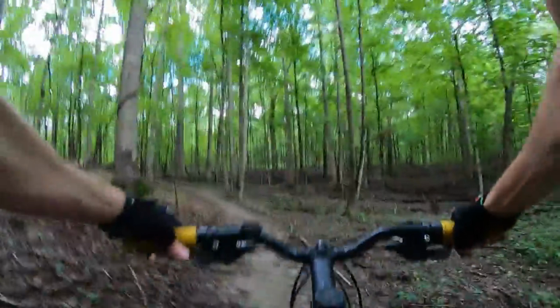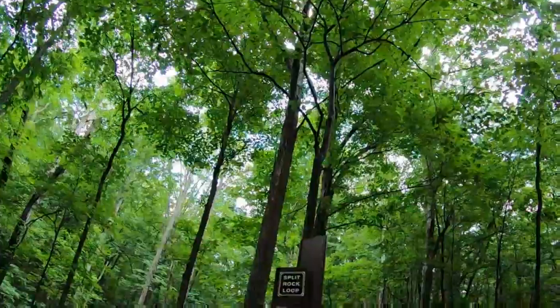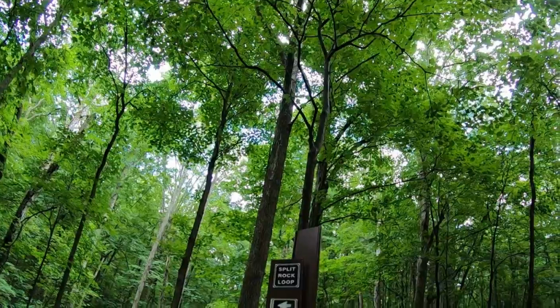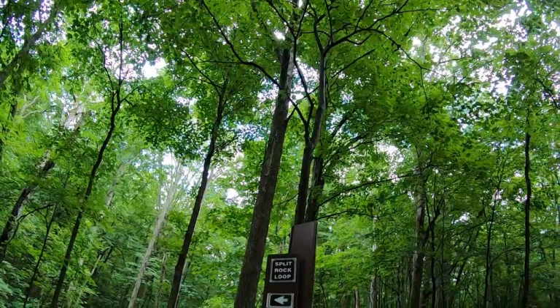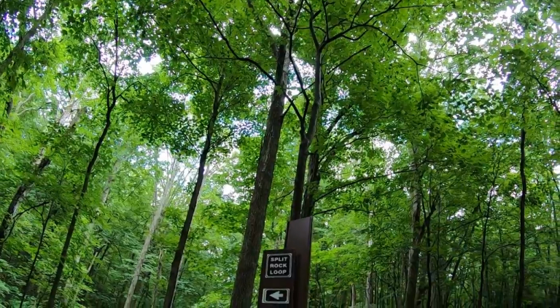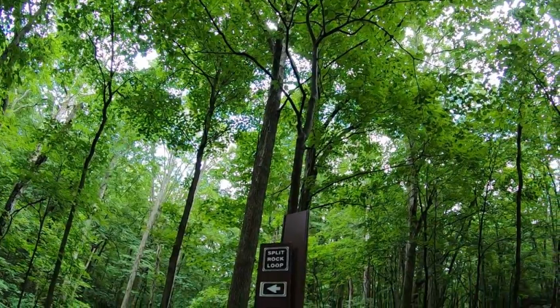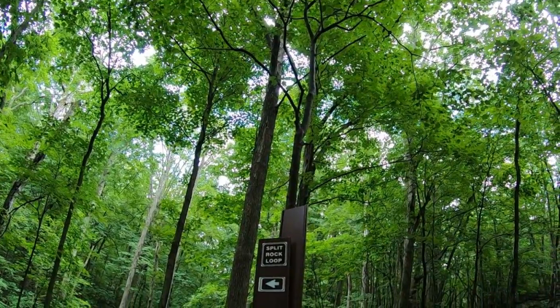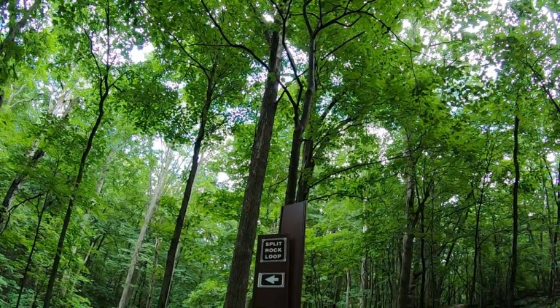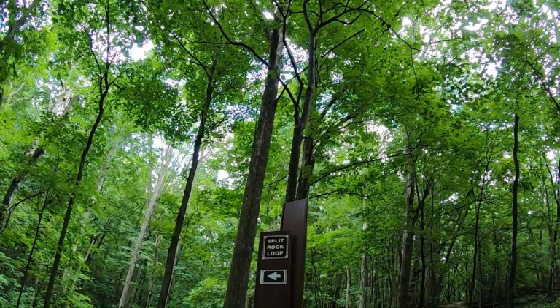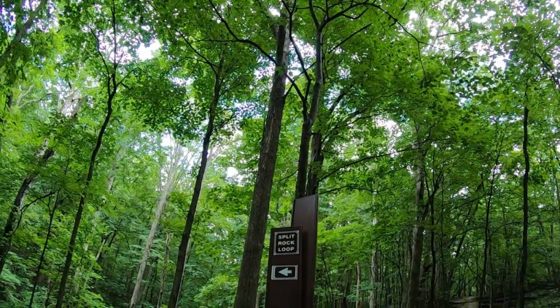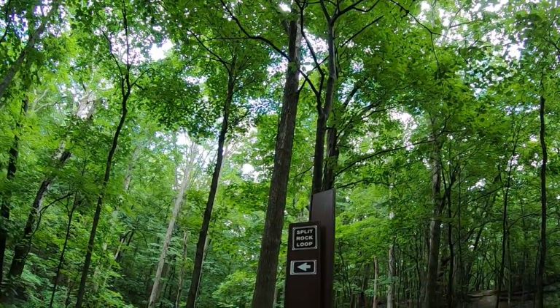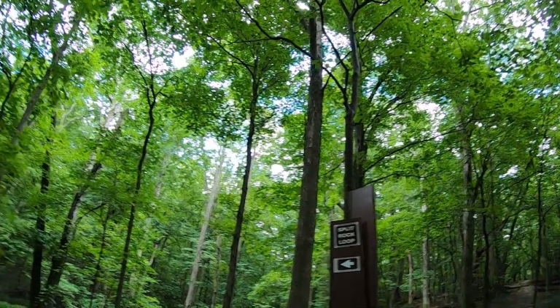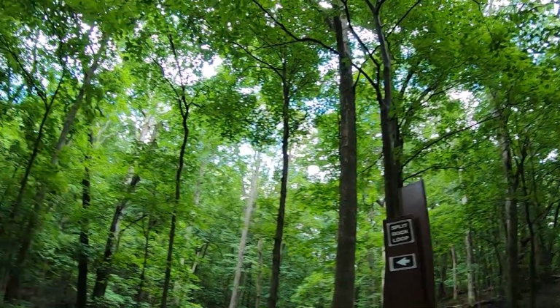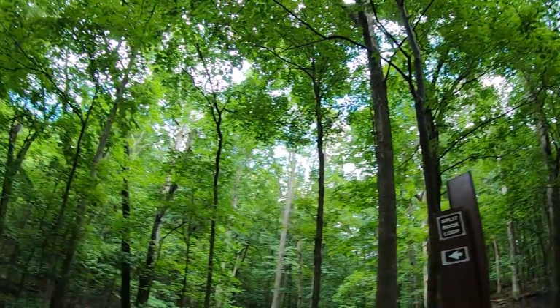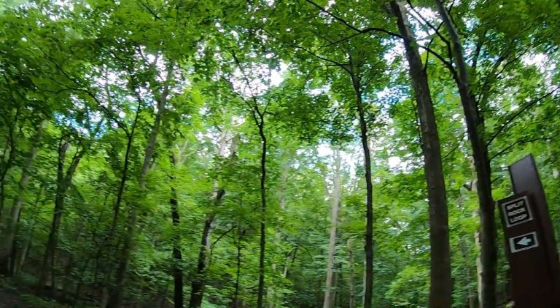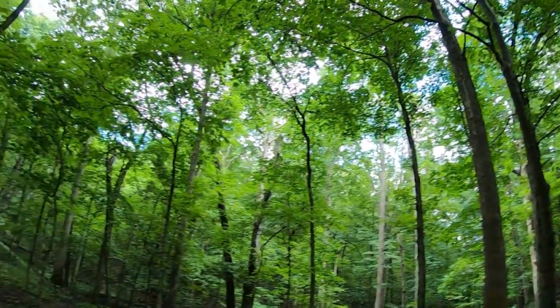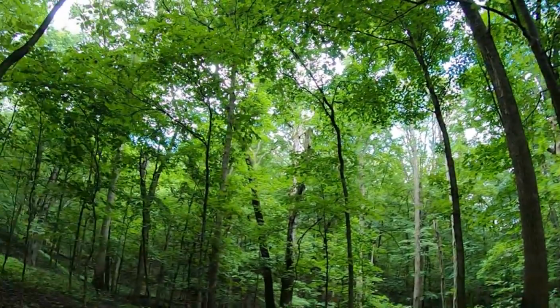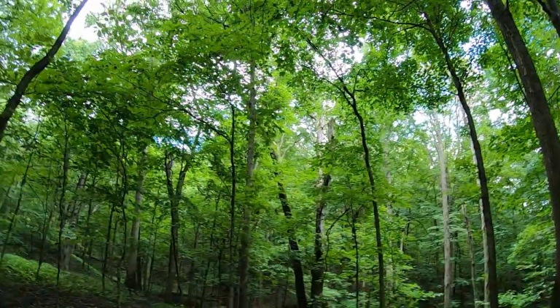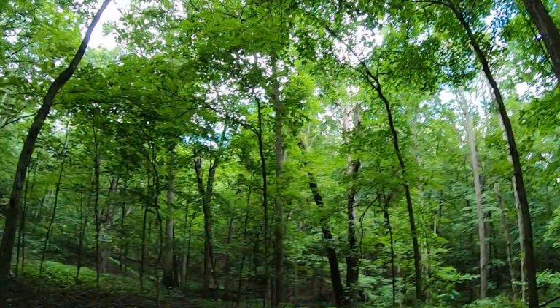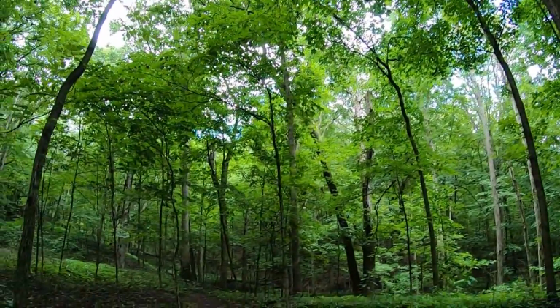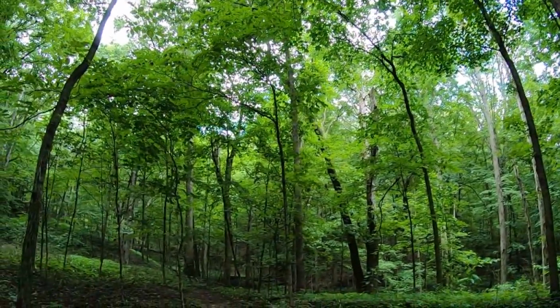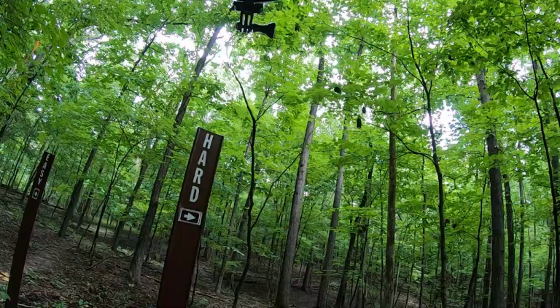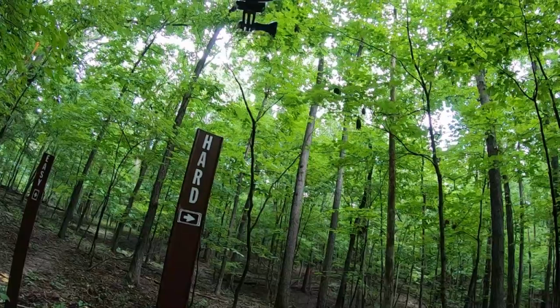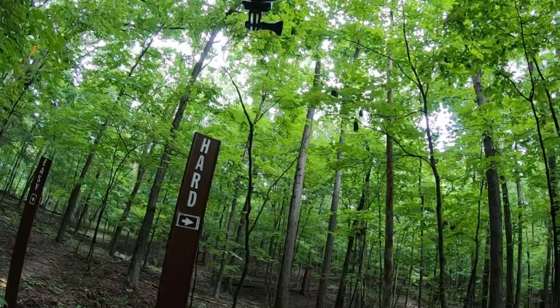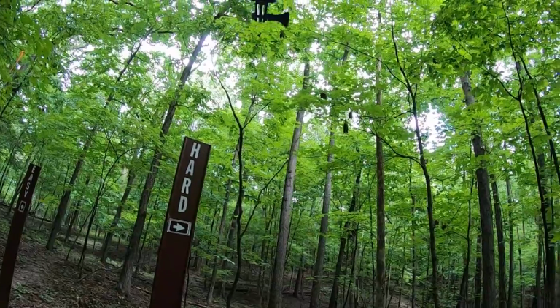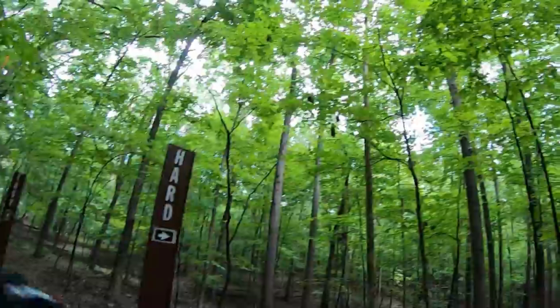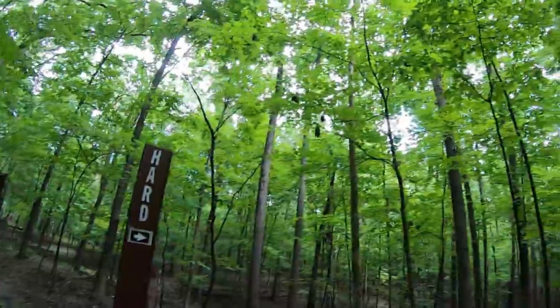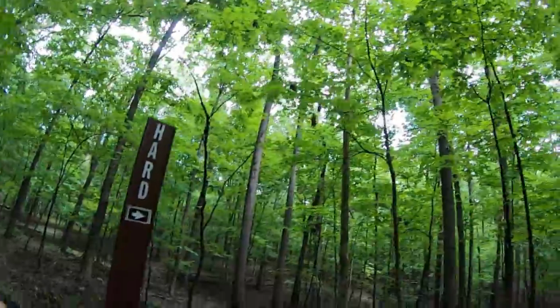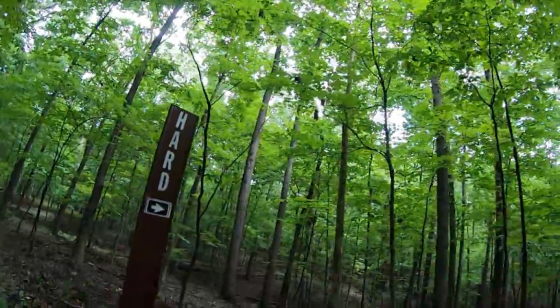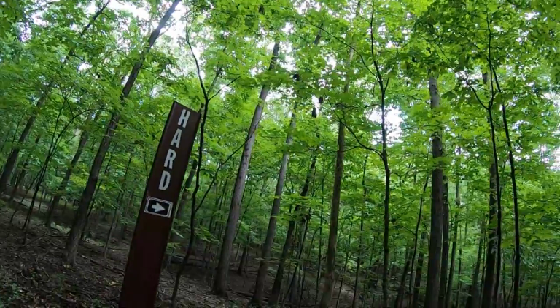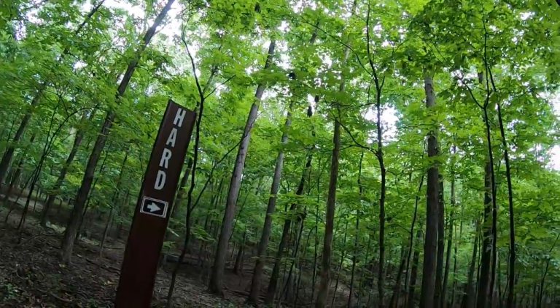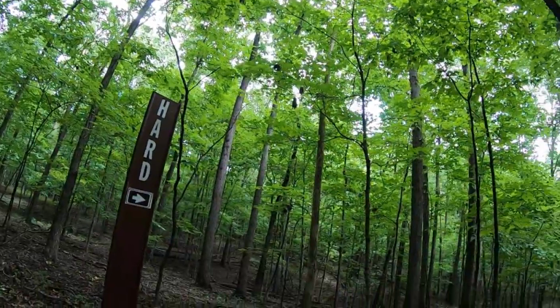Today we're going to give the split rock loop a go. All right, let's do this.